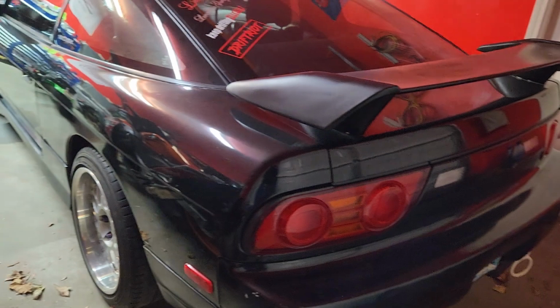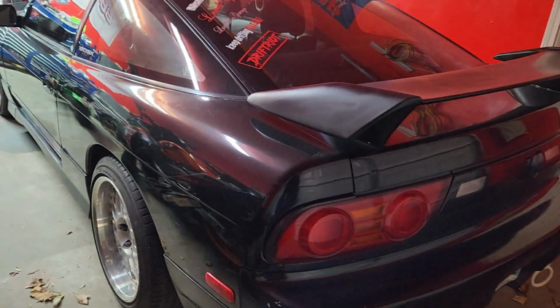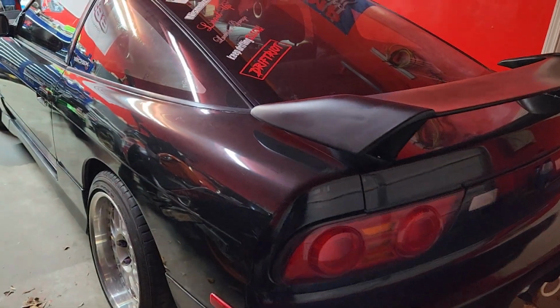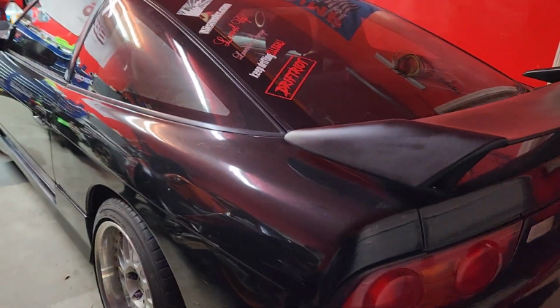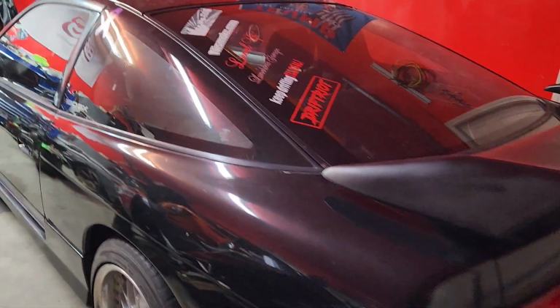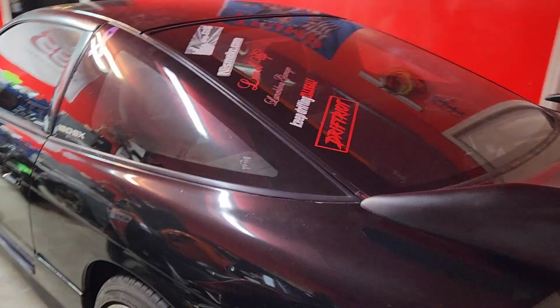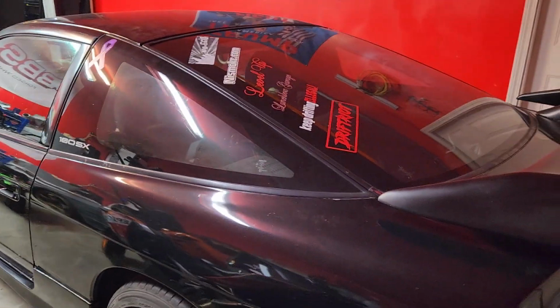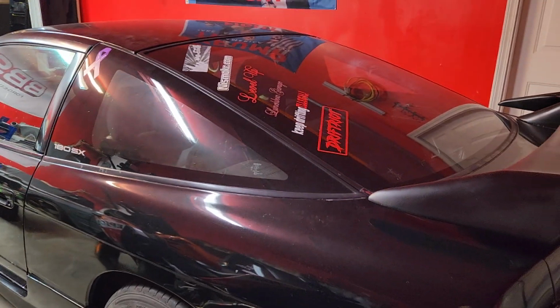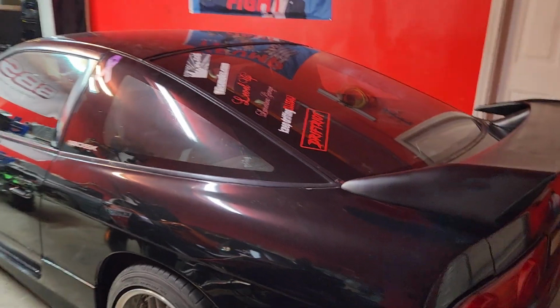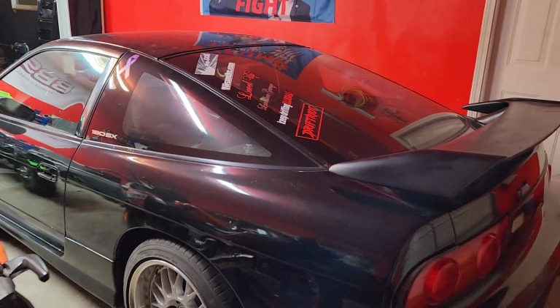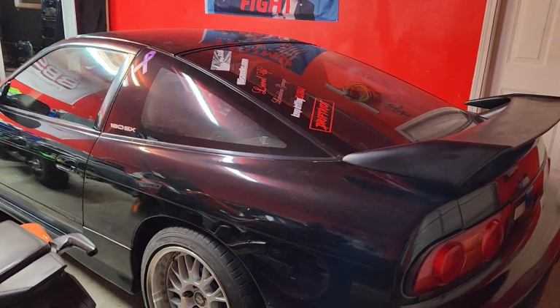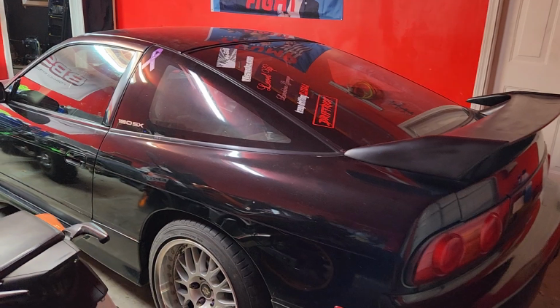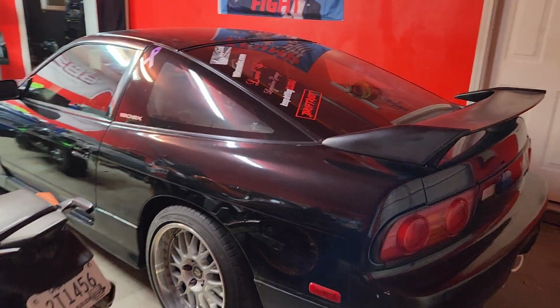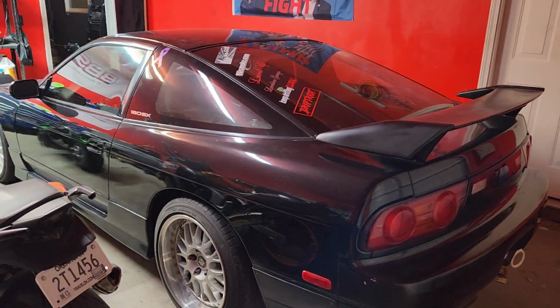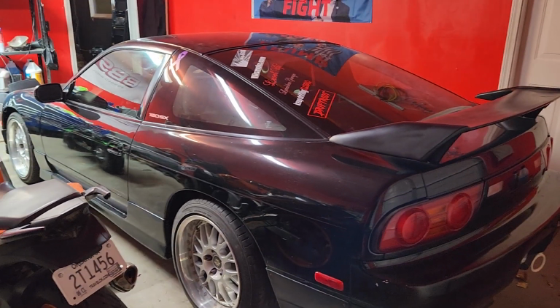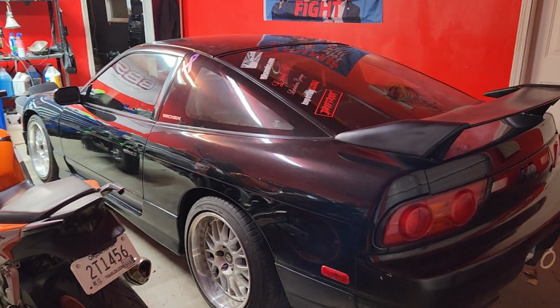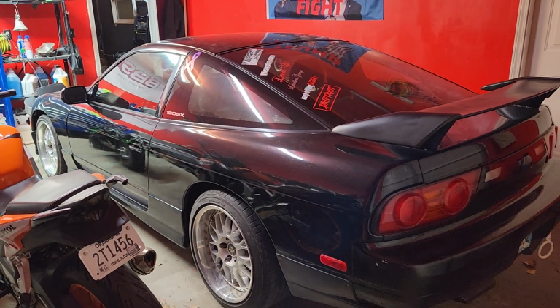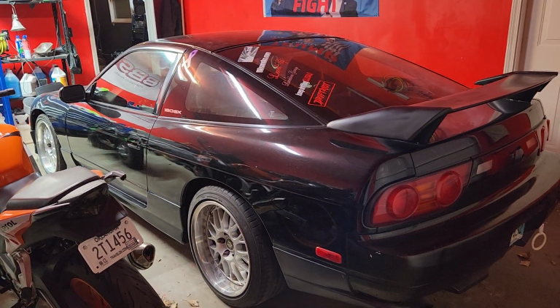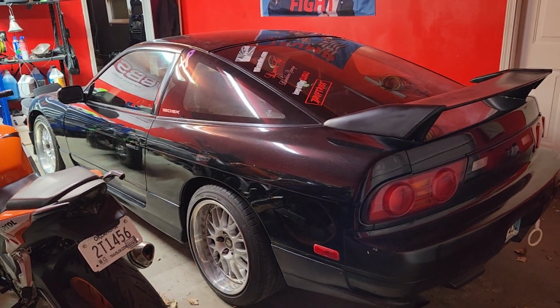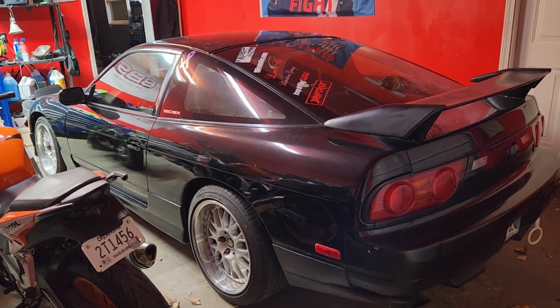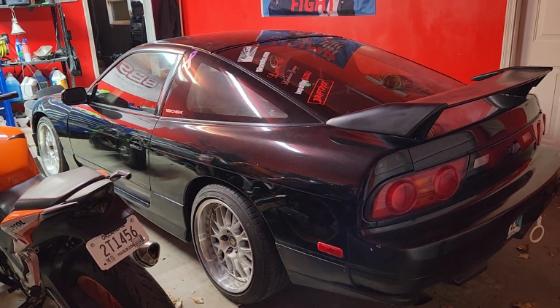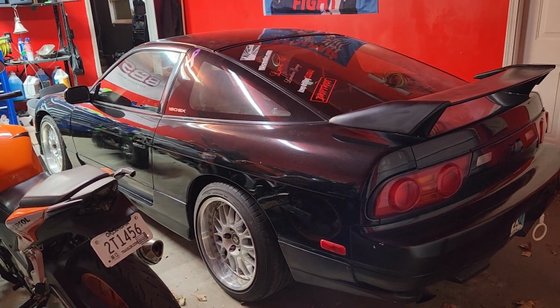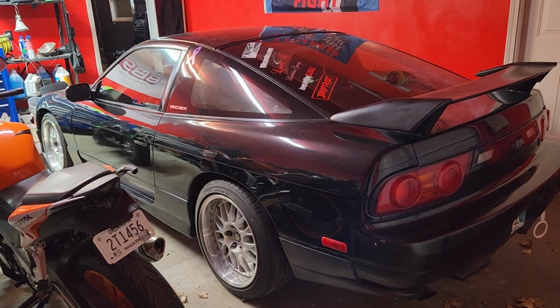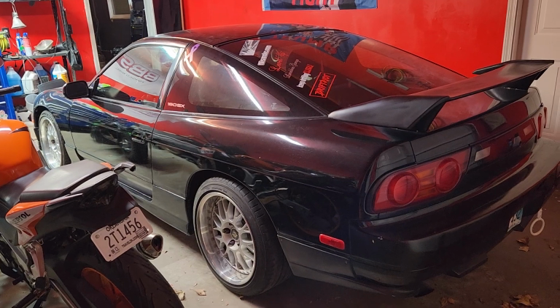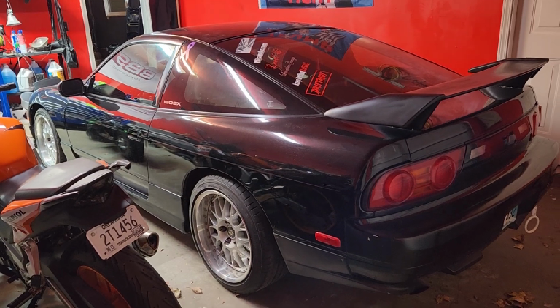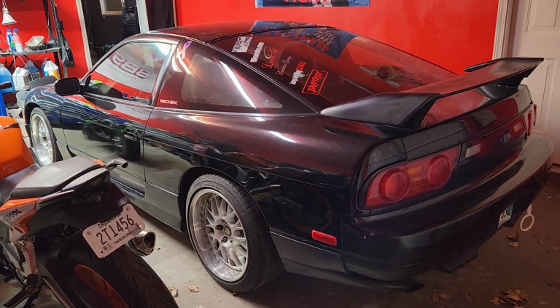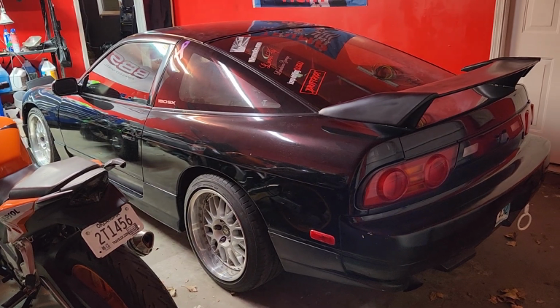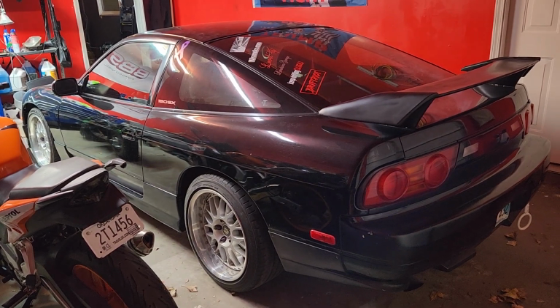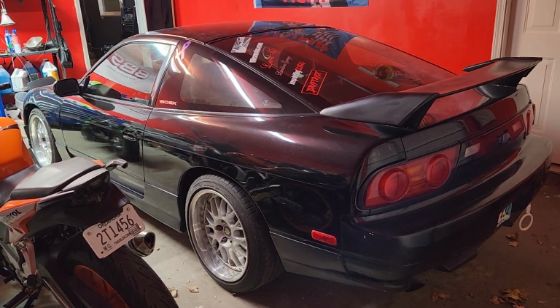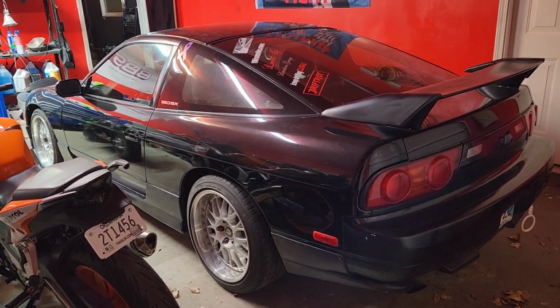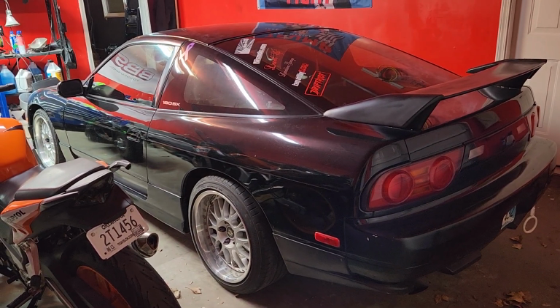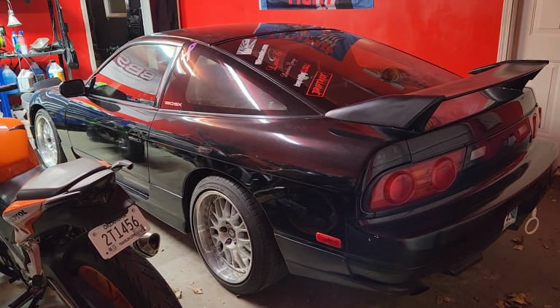I'll do another video later showing the other stuff I've done to it, like the interior work, because it's coming out really nice. I want it to be finished first and I've got some more parts for it.